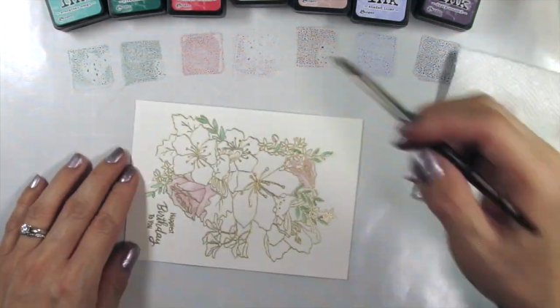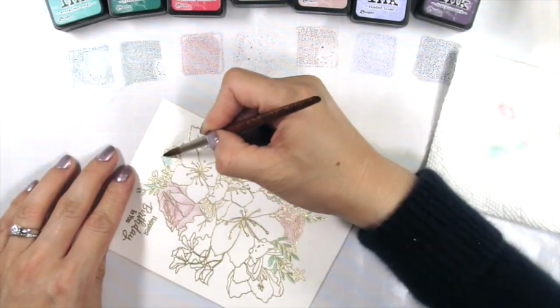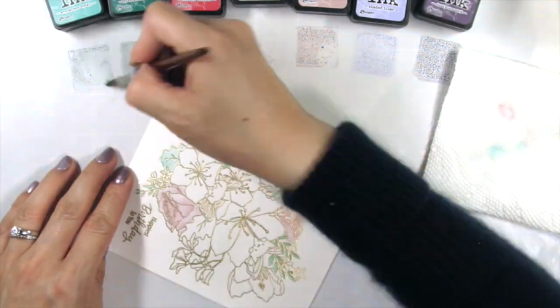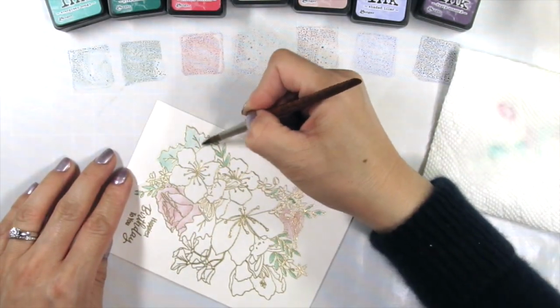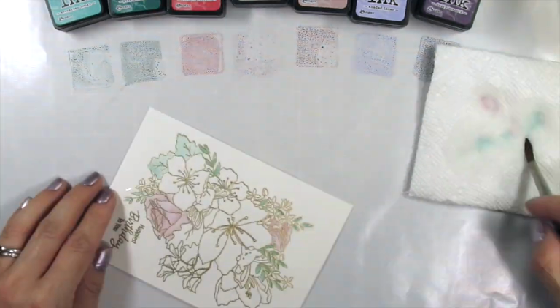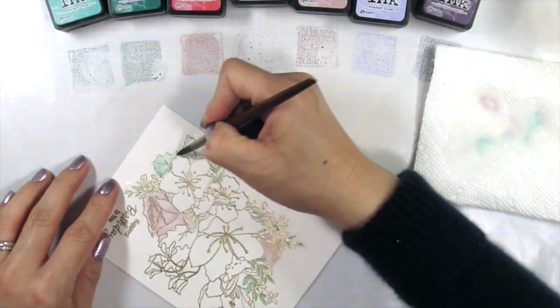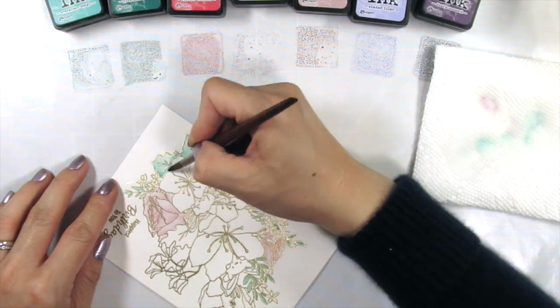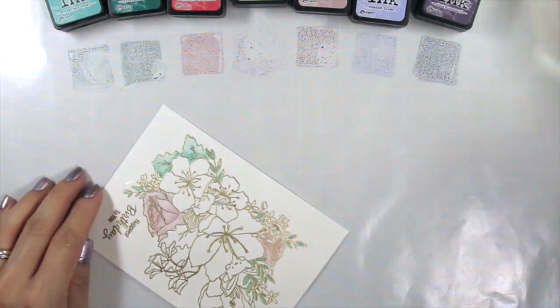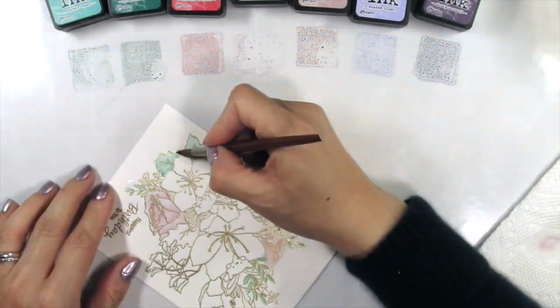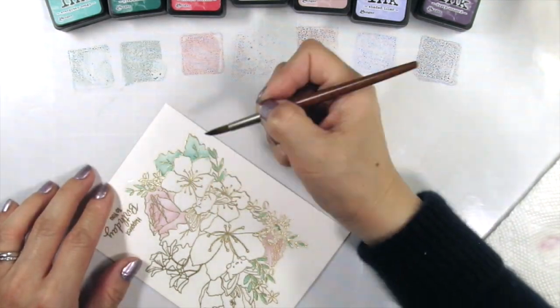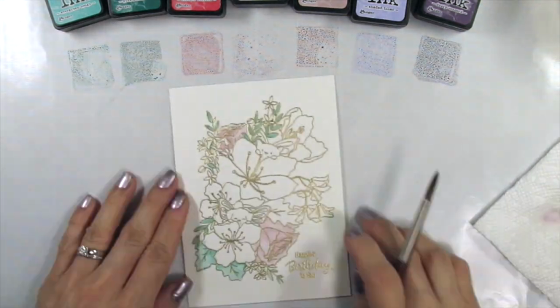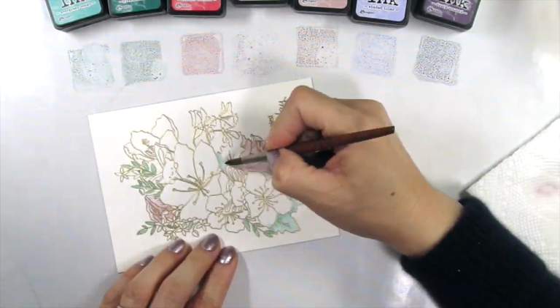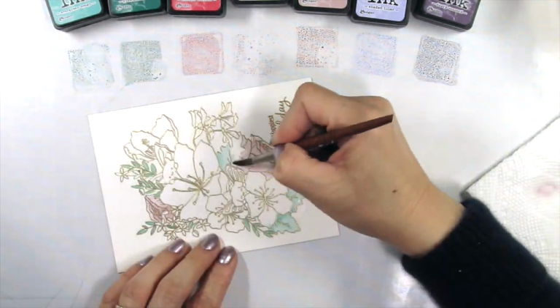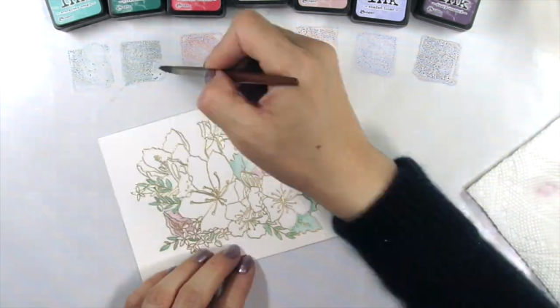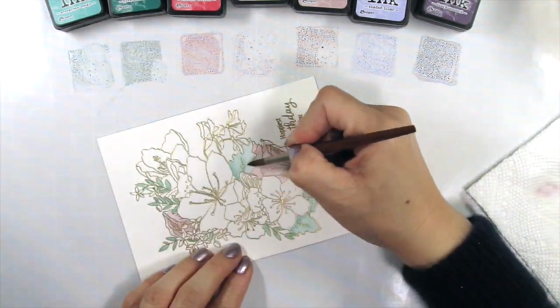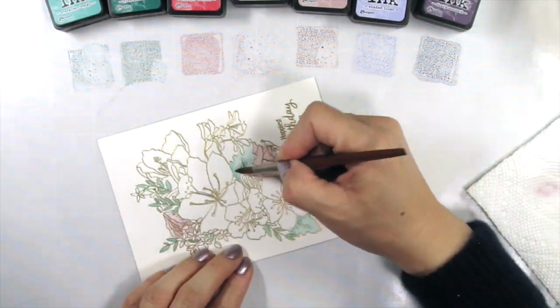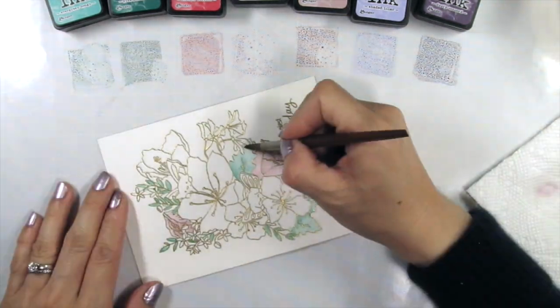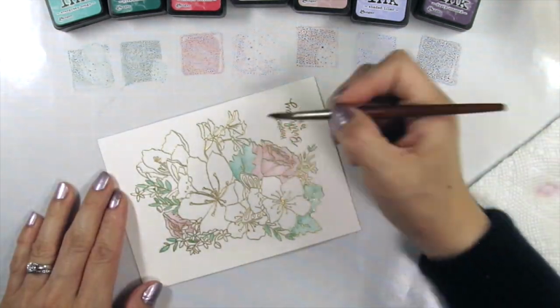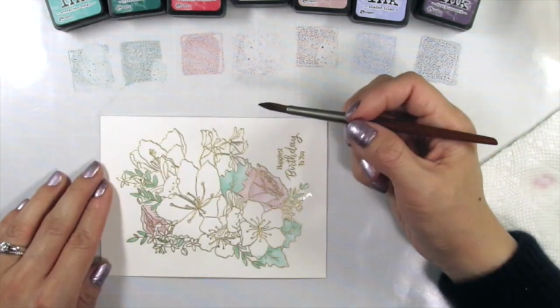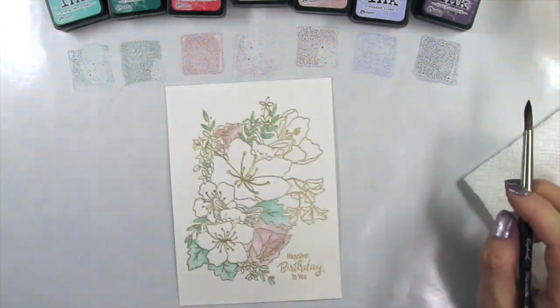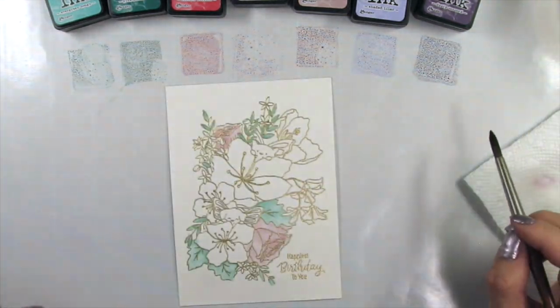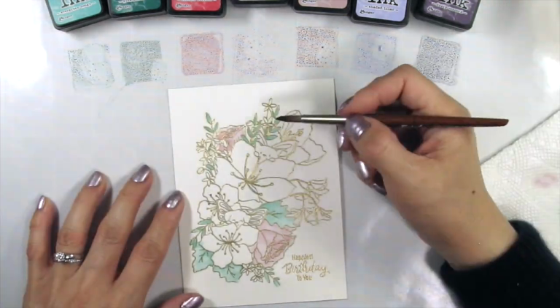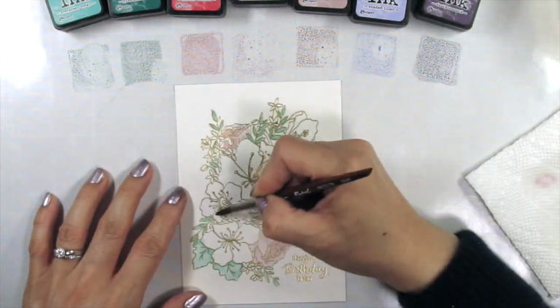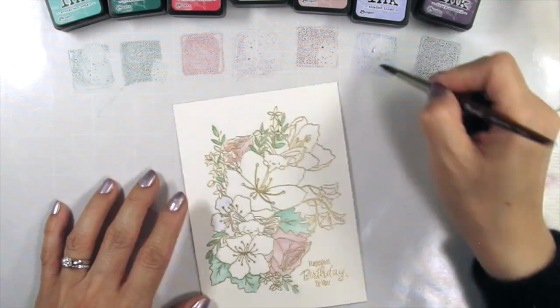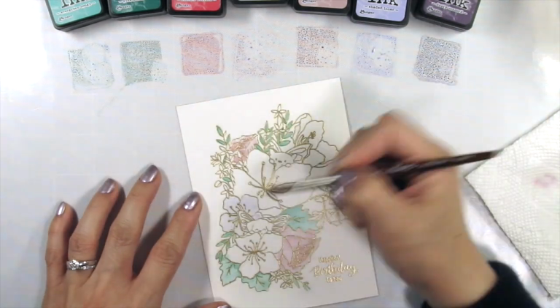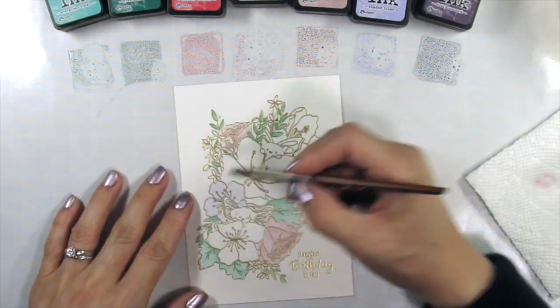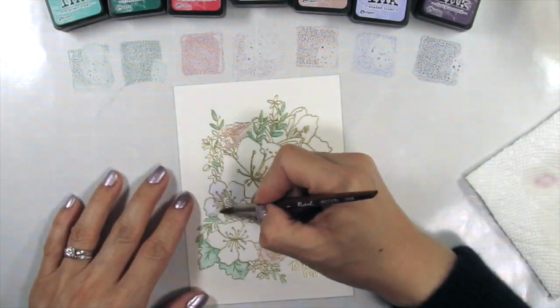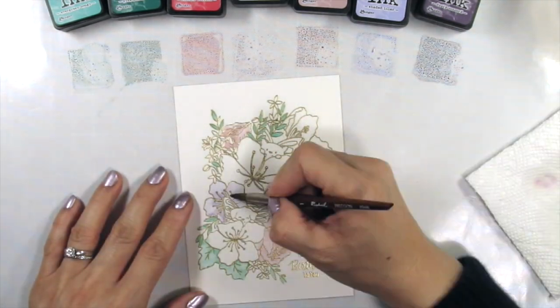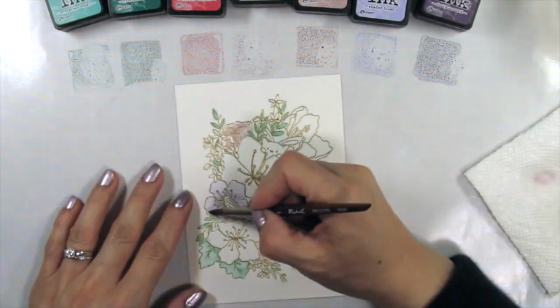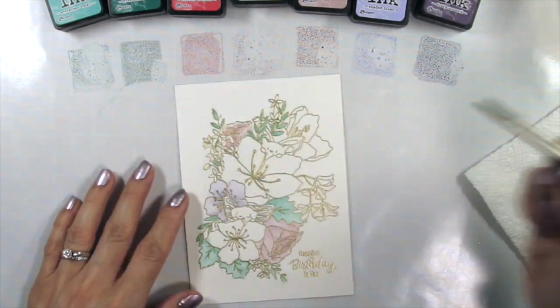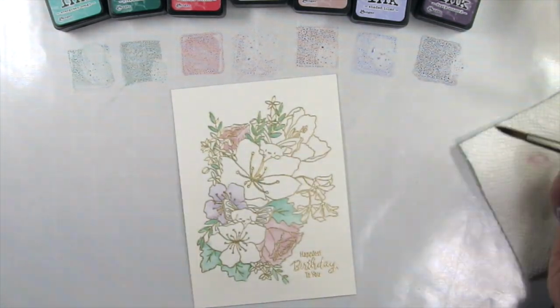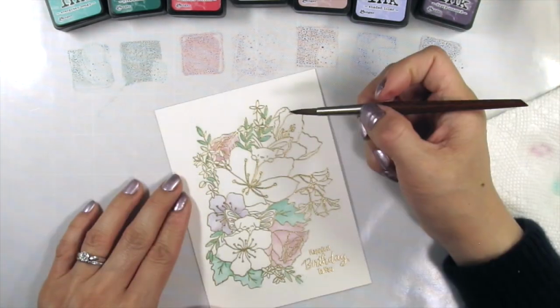Since this is a large image, I'm going to add water to the entire panel before coloring. This will help my watercolors move and blend more easily. I use a flat wide brush for this.